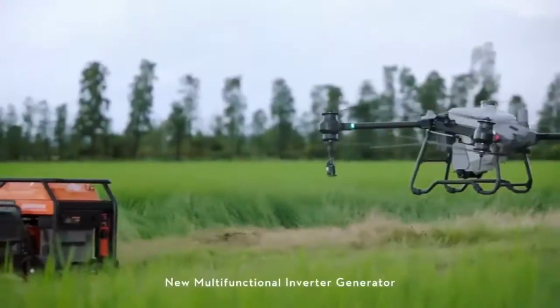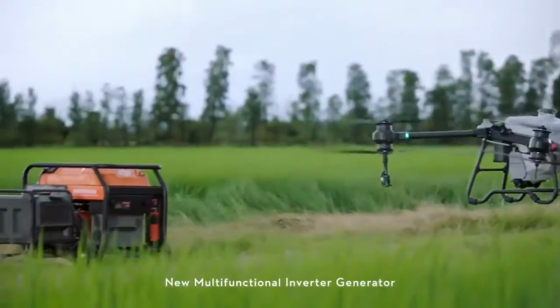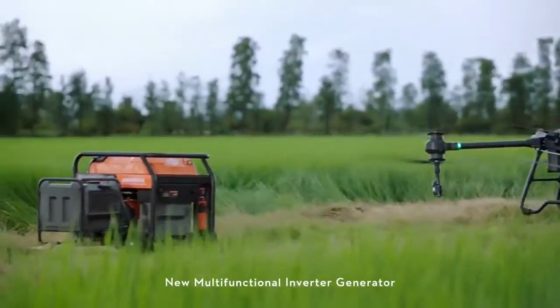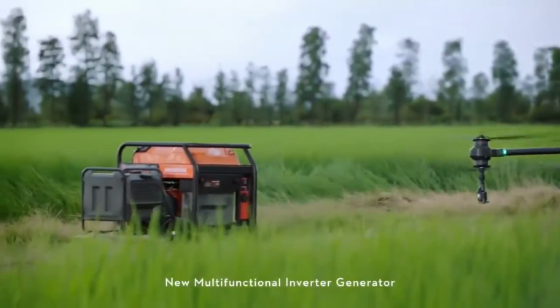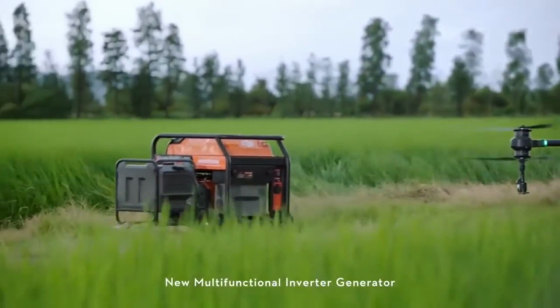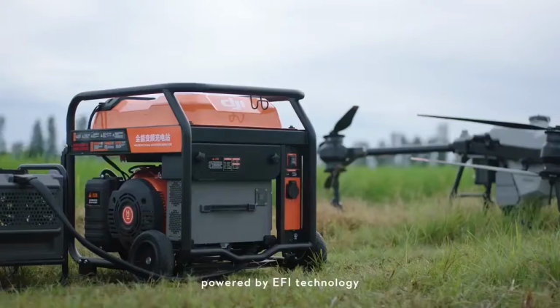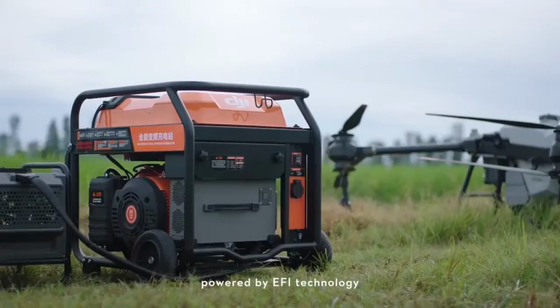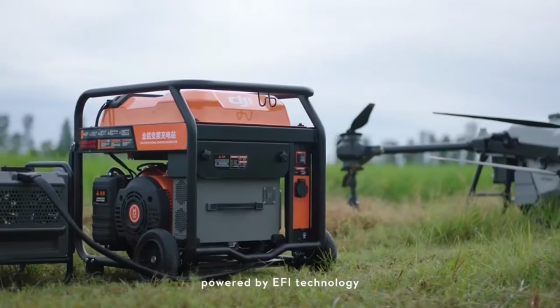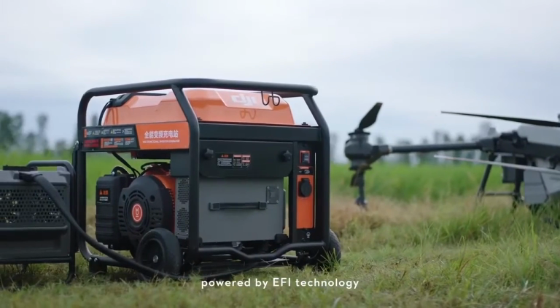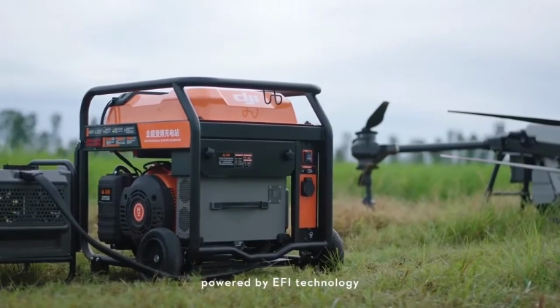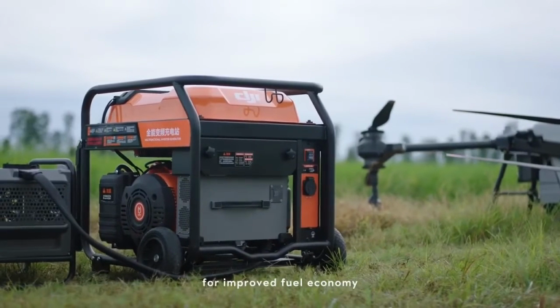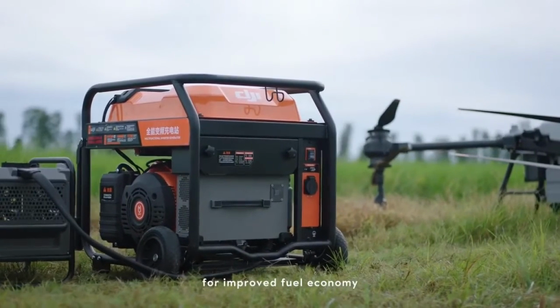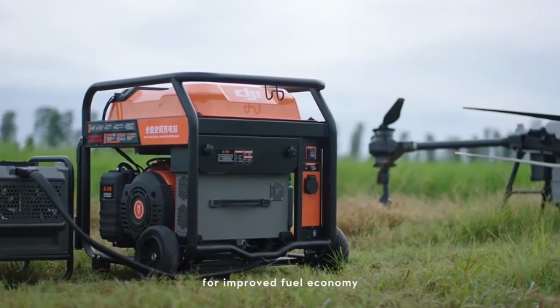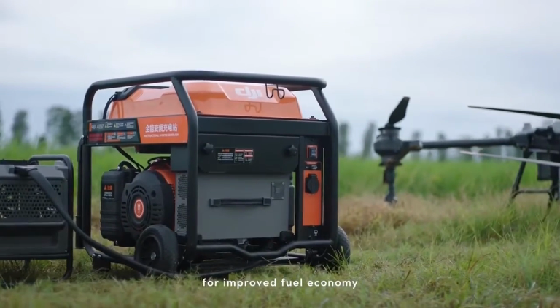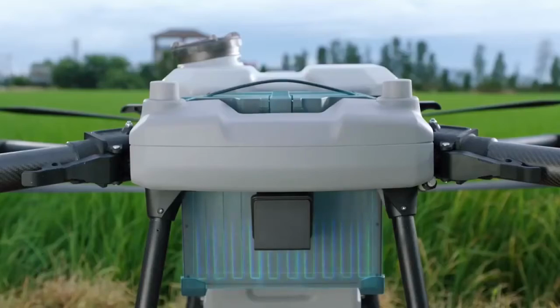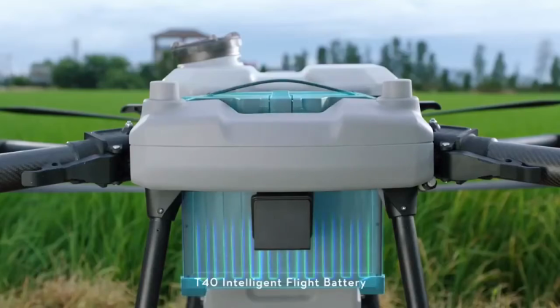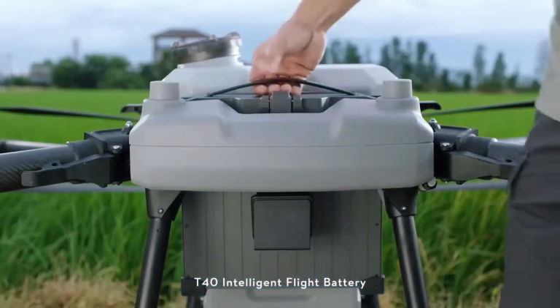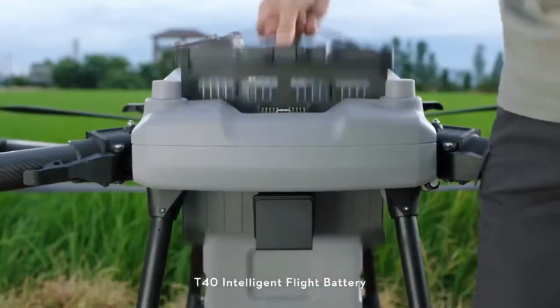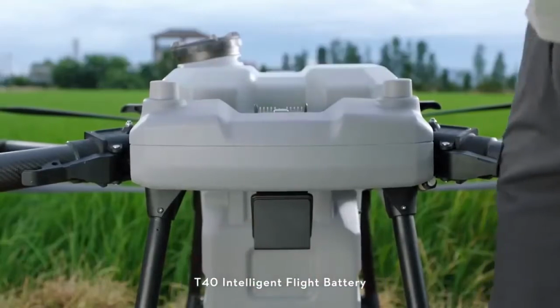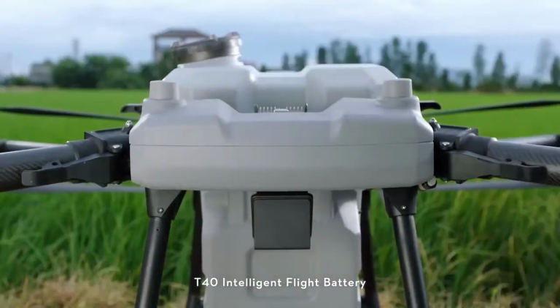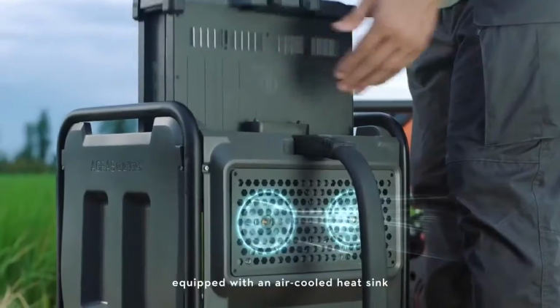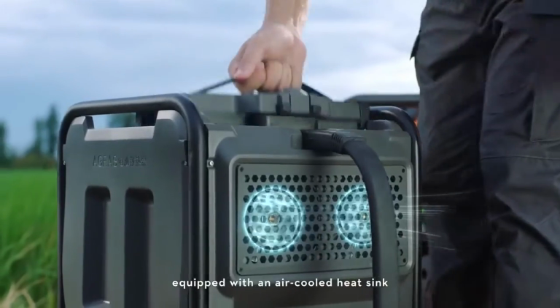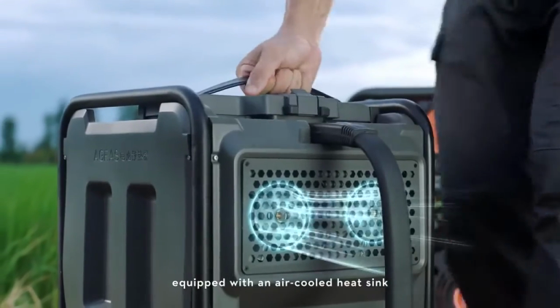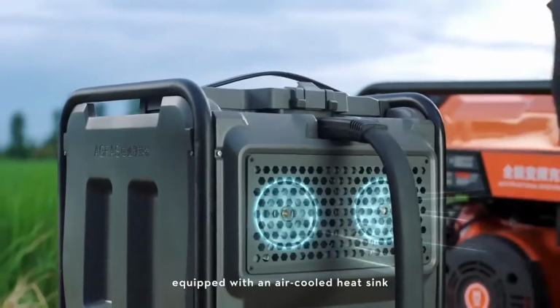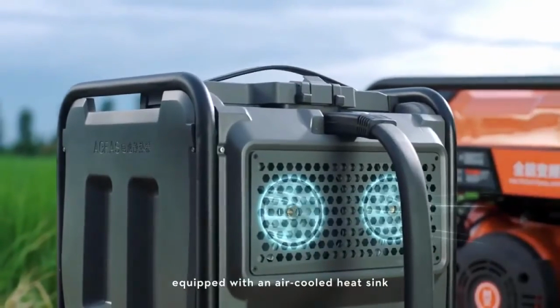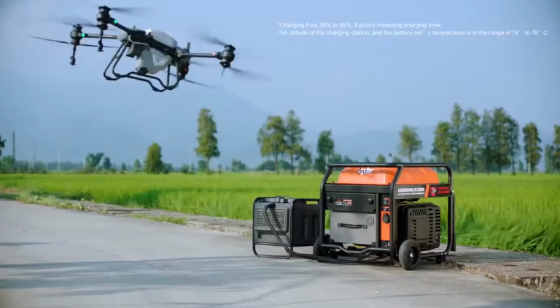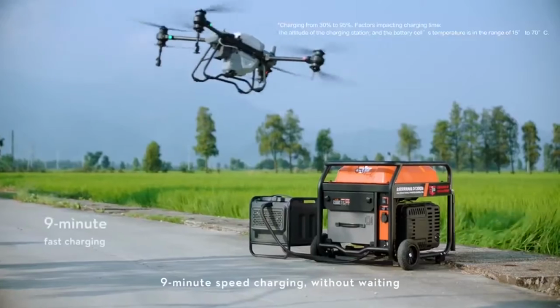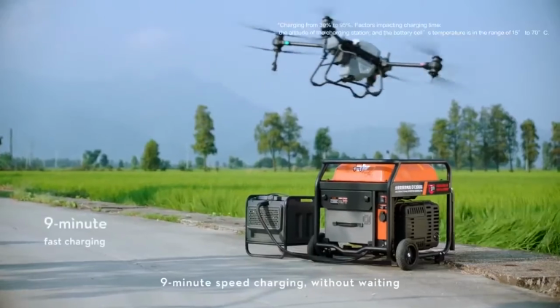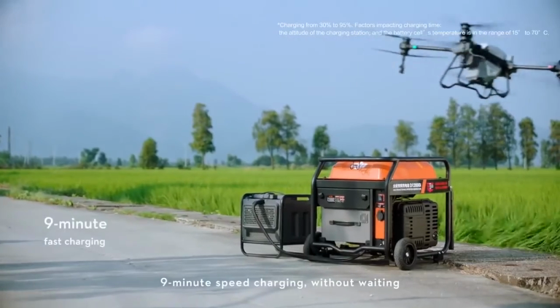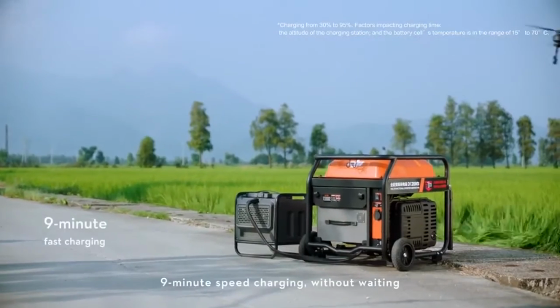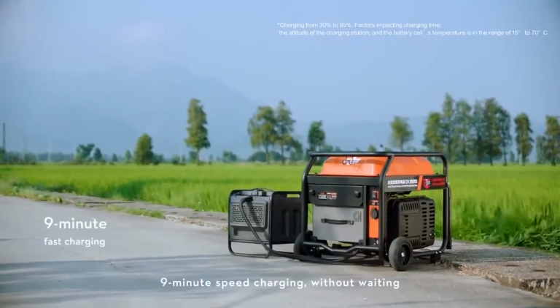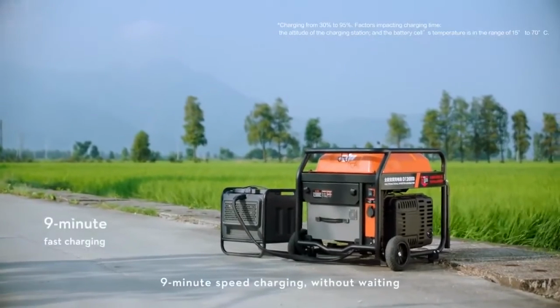The new multifunctional inverter generator, powered by EFI technology, delivers improved fuel economy. The T40 intelligent flight battery is equipped with an air-cooled heat sink and supports 9-minute speed charging without waiting.